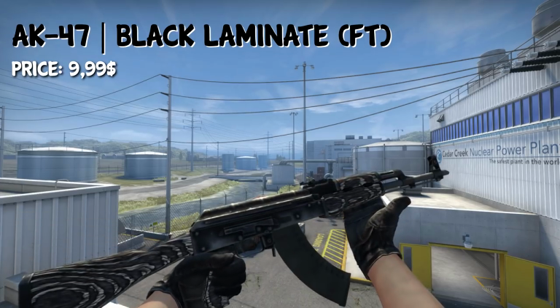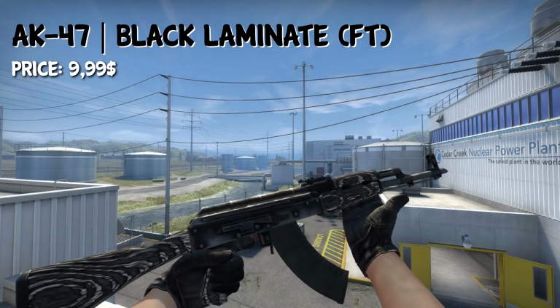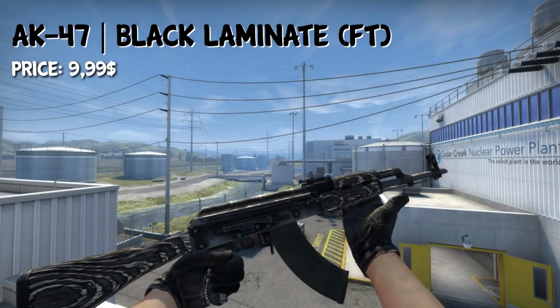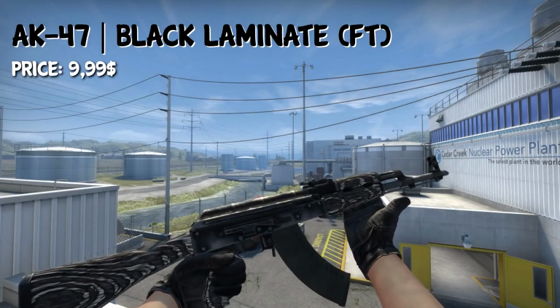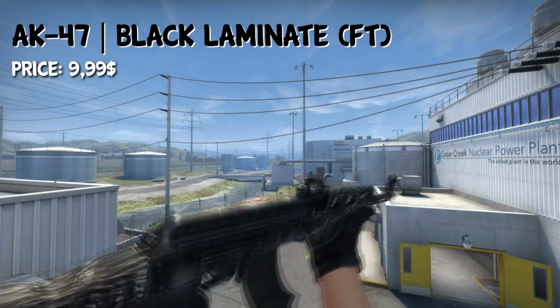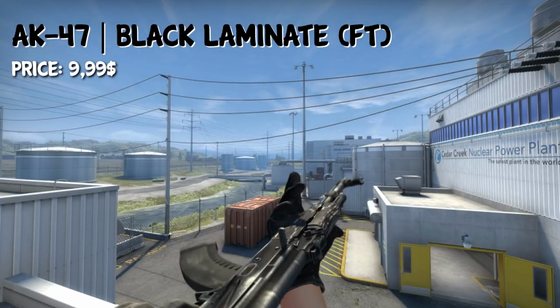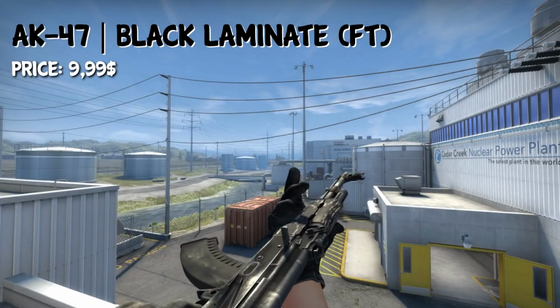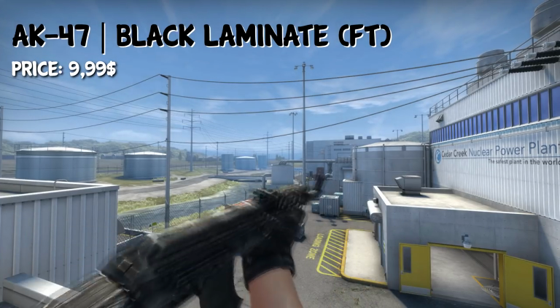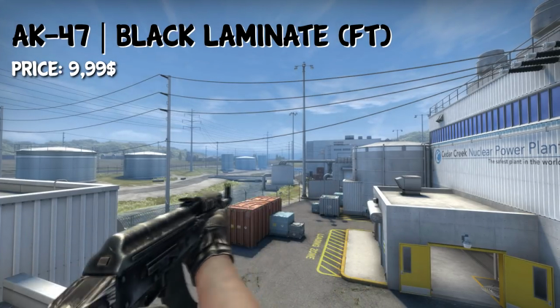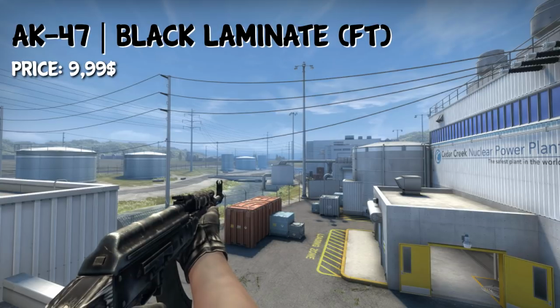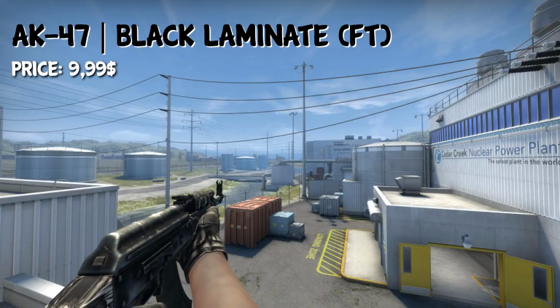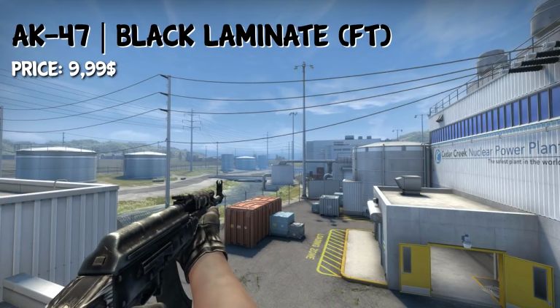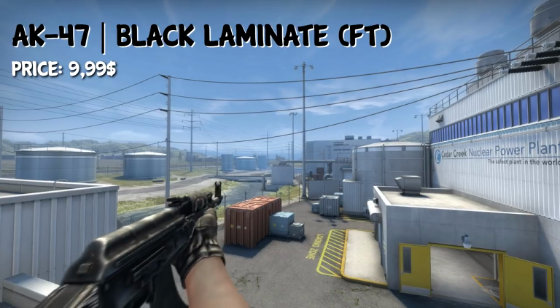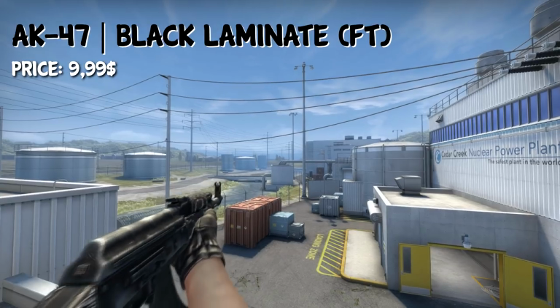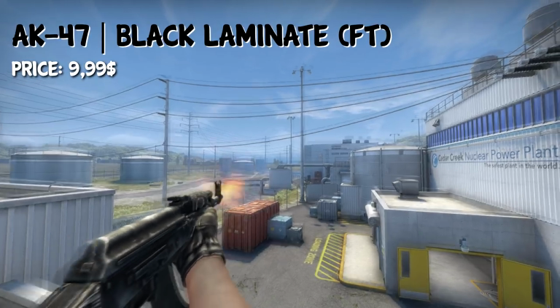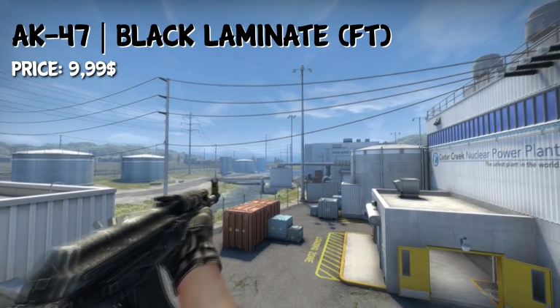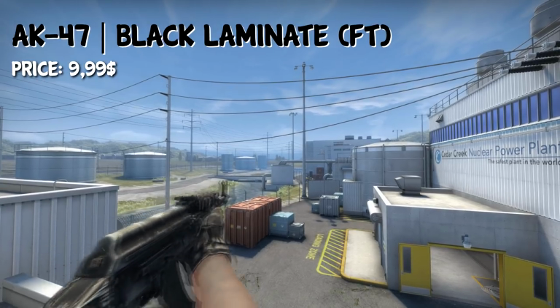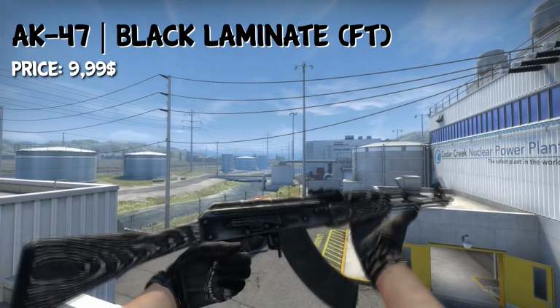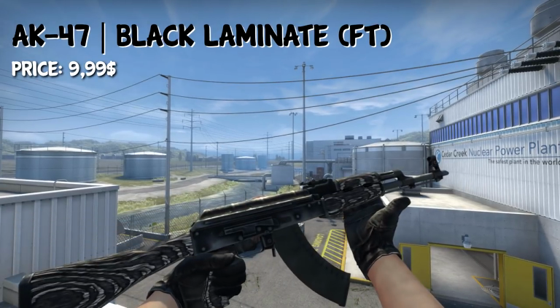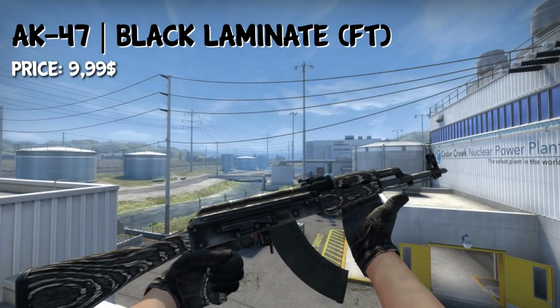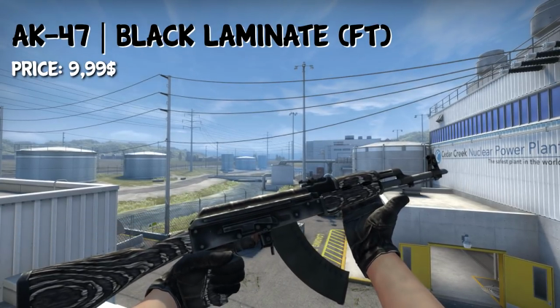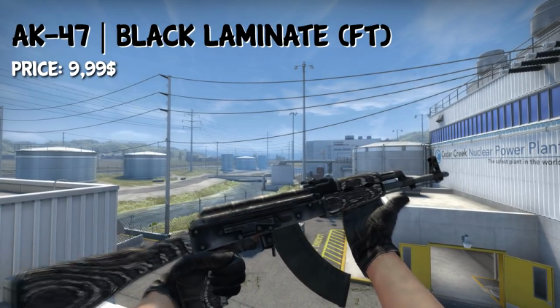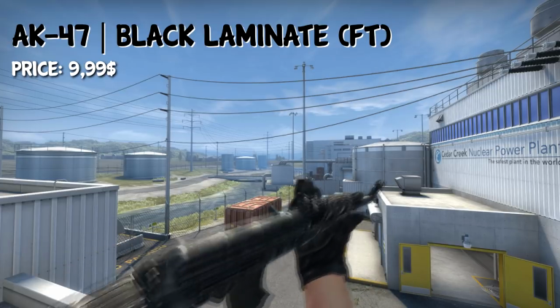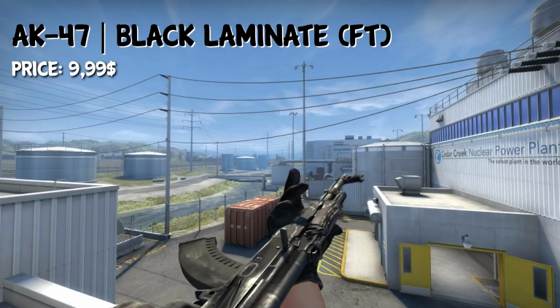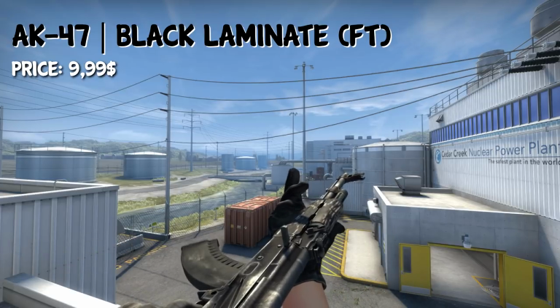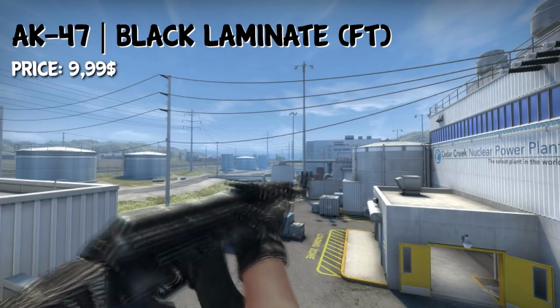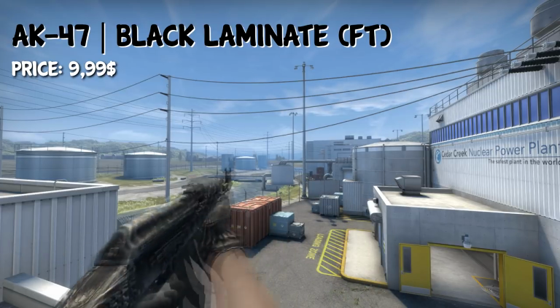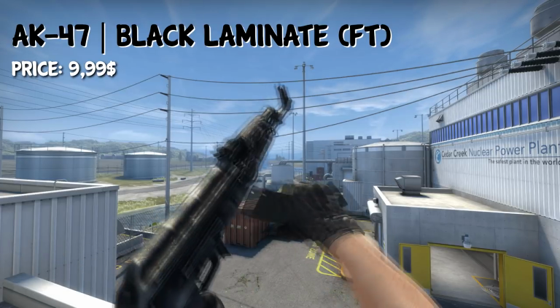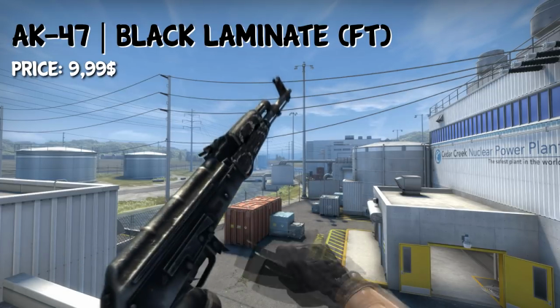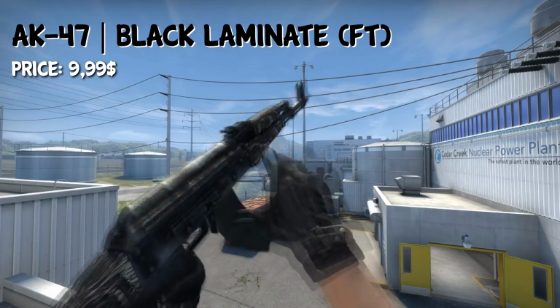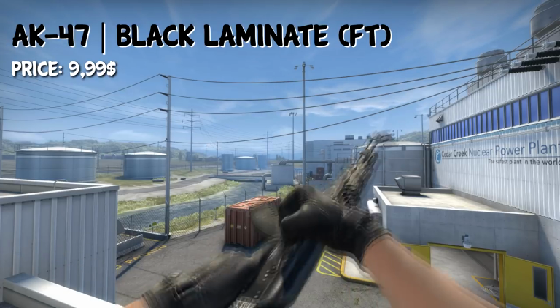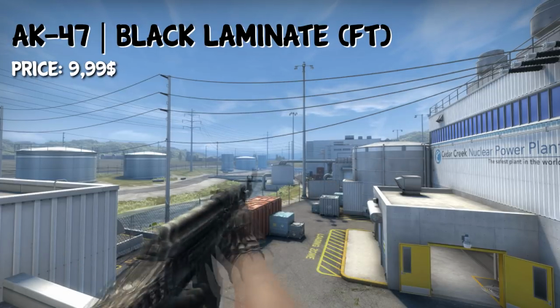For the AK, we have the AK-47 Black Lemonade, which has been featured quite often in my loadout videos, but this time it actually fits perfectly fine. It only costs $10, so it's a very nice looking AK skin for not a lot of money.